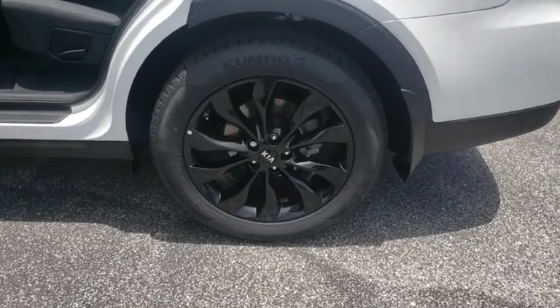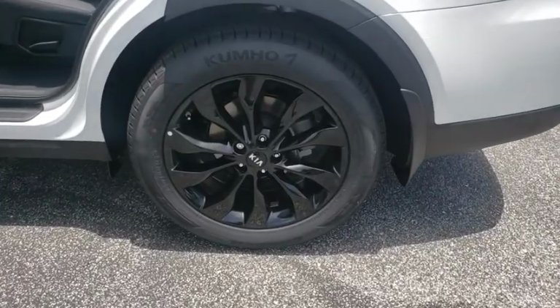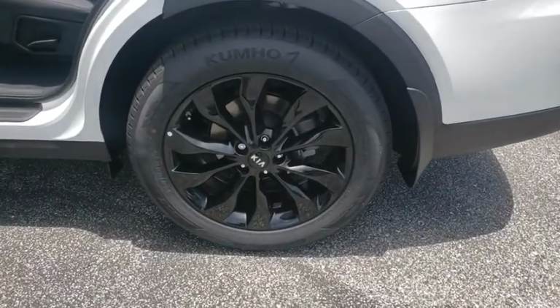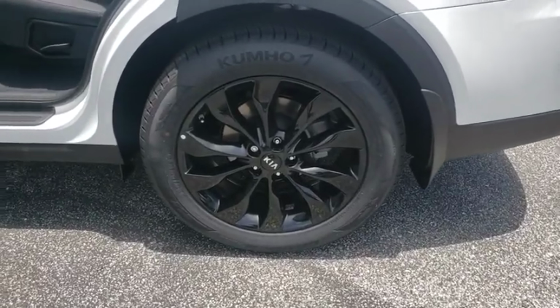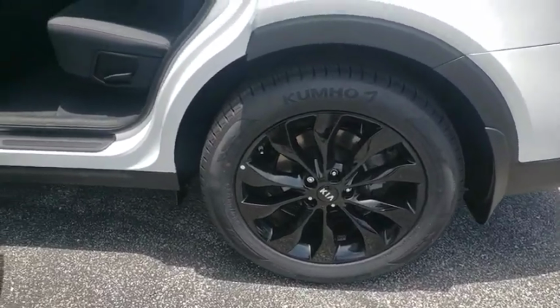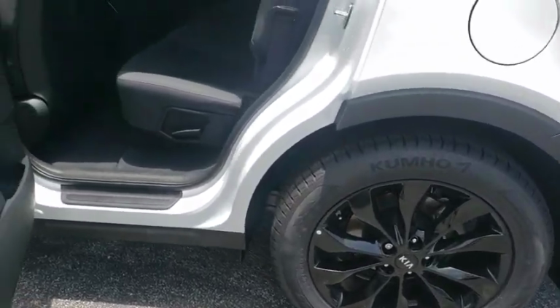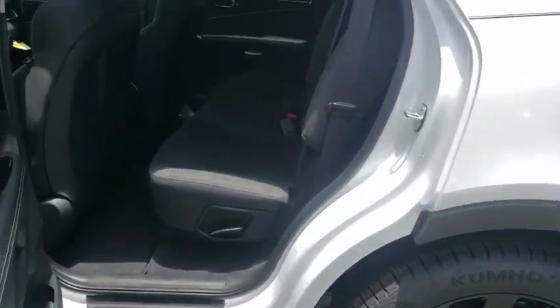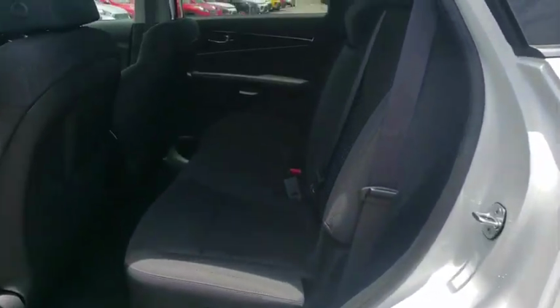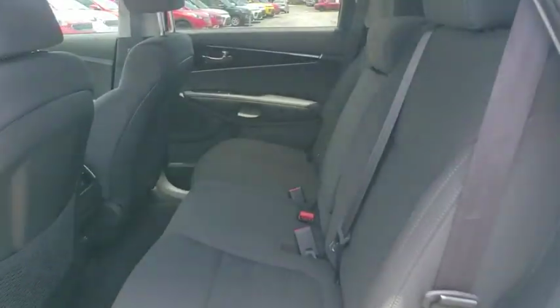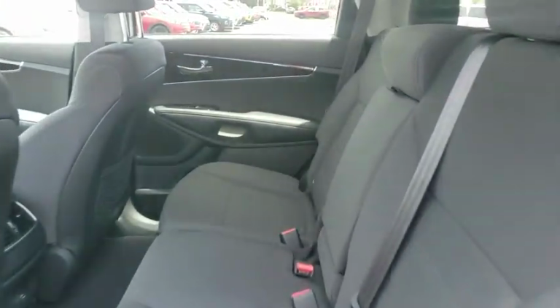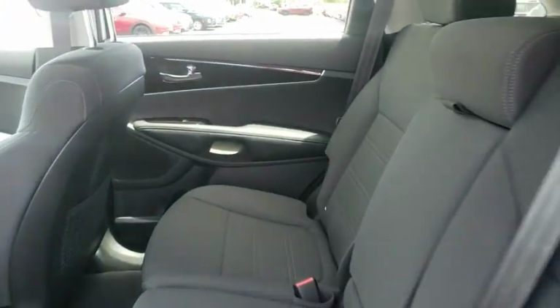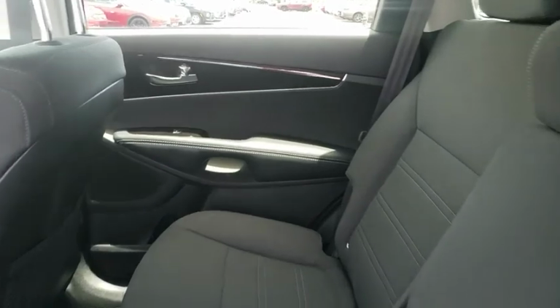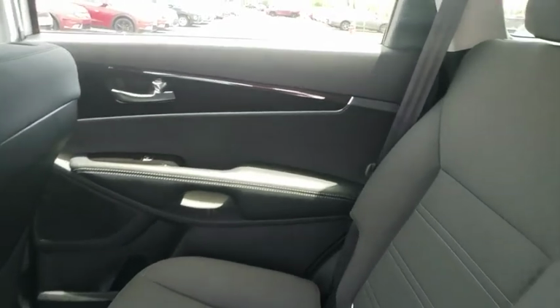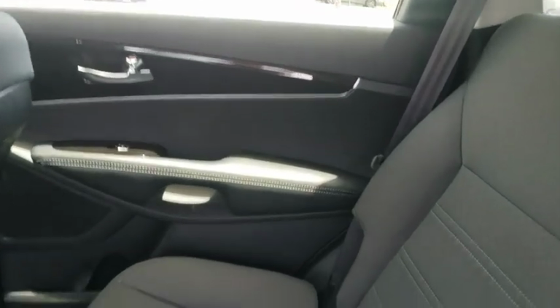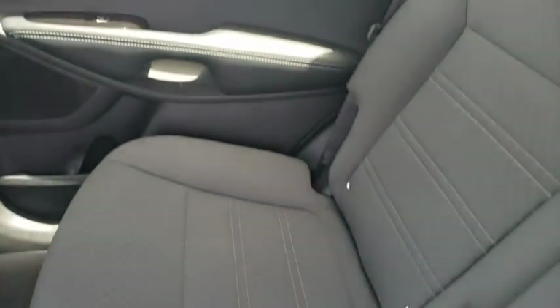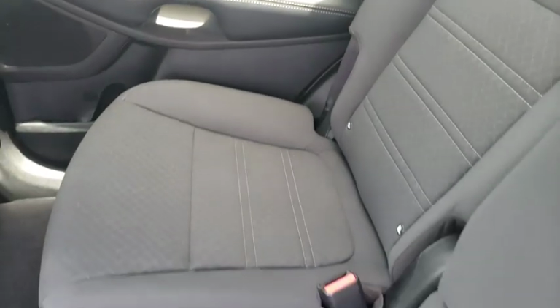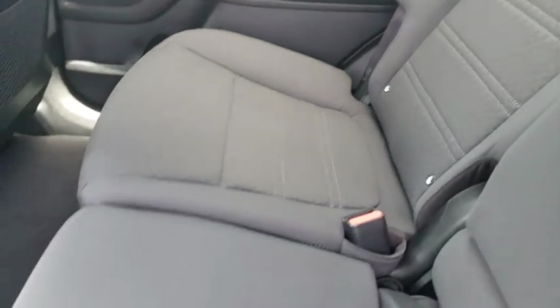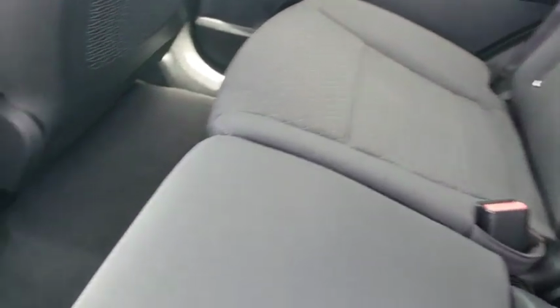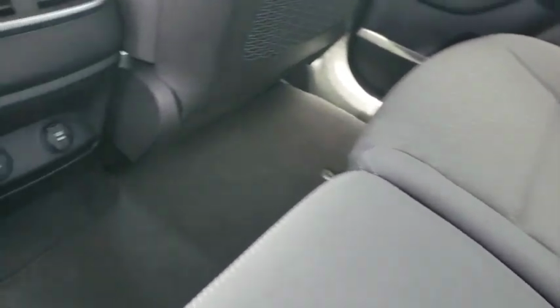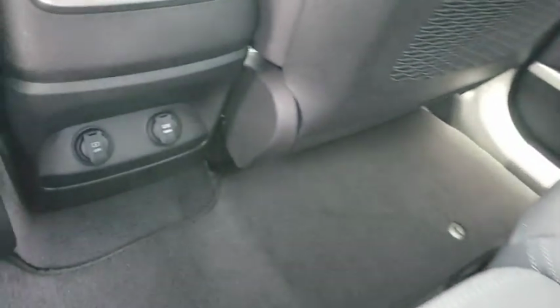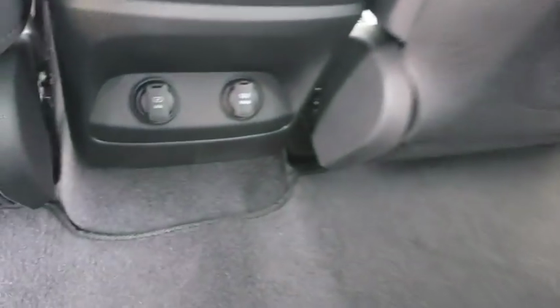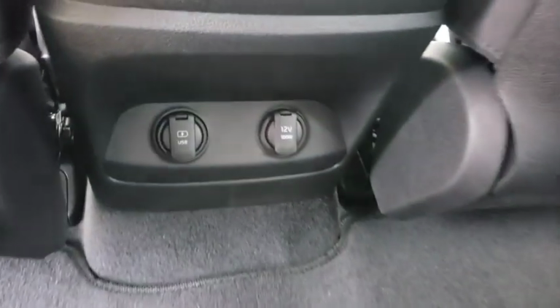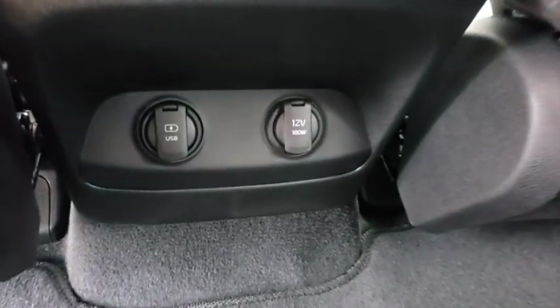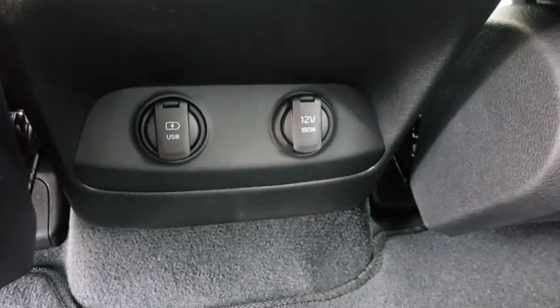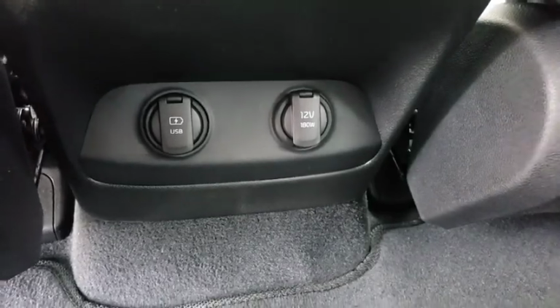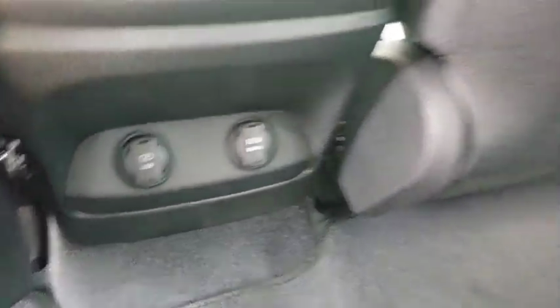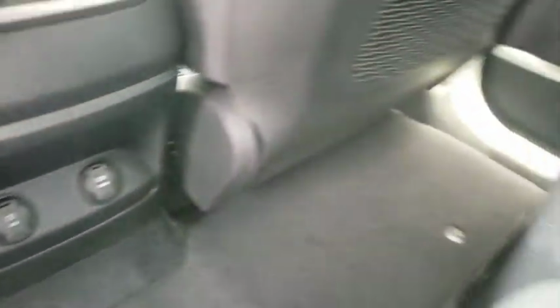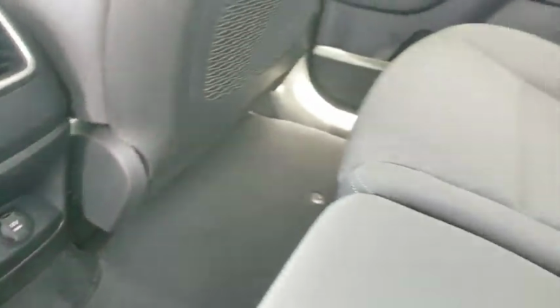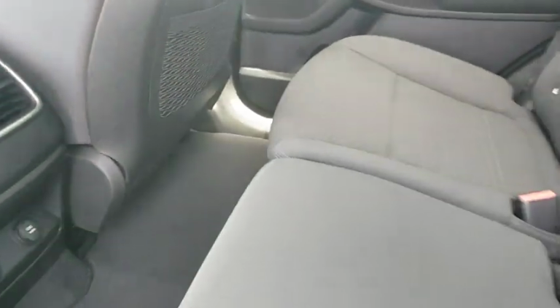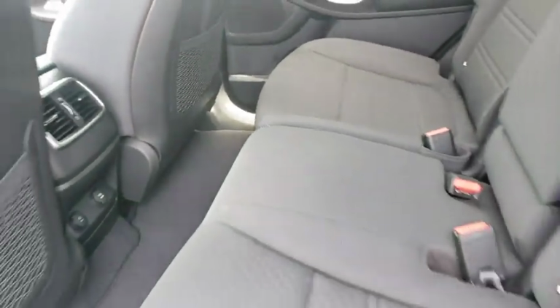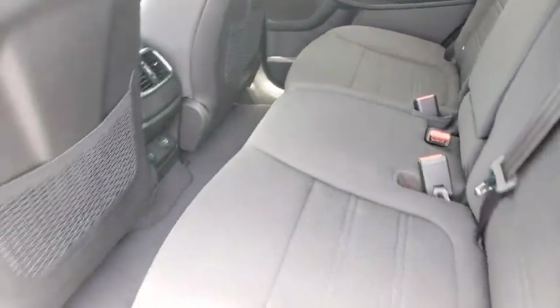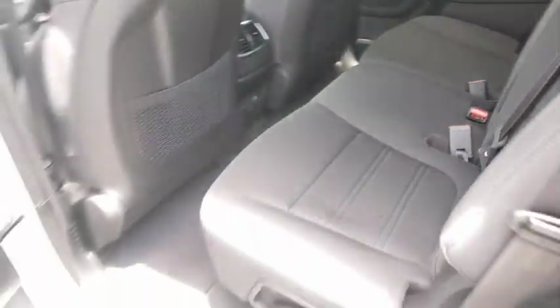Here are some of this vehicle's great options: backup camera, steering wheel audio control, keyless entry, stability control, traction control, anti-lock braking system, Bluetooth, leather wrapped steering wheel, power steering, adjustable steering wheel.